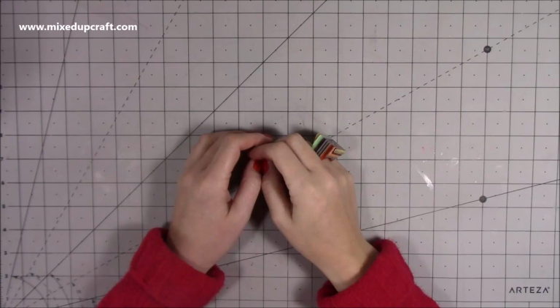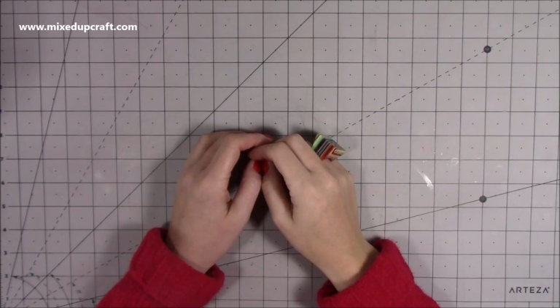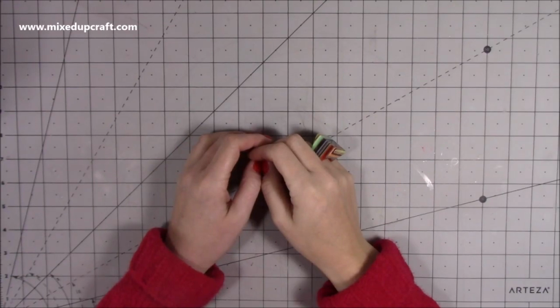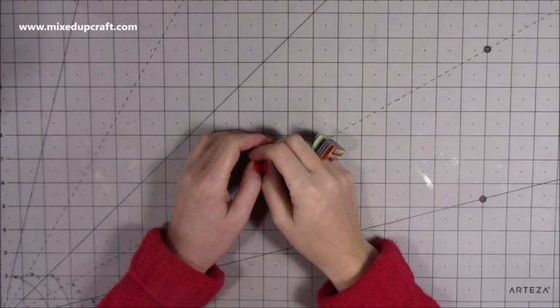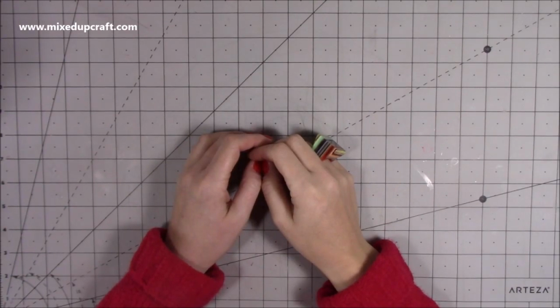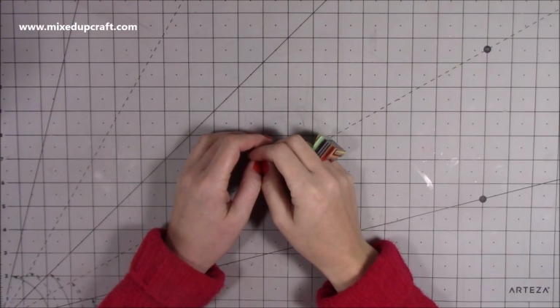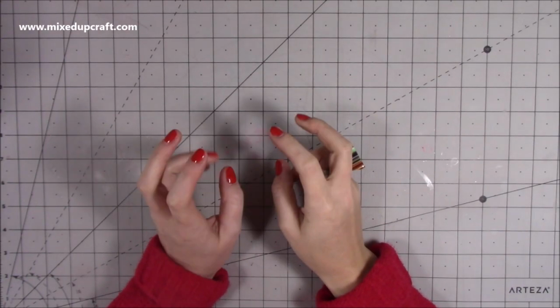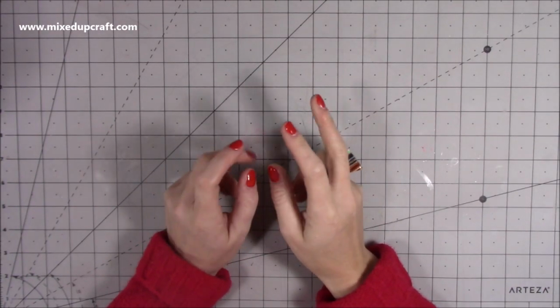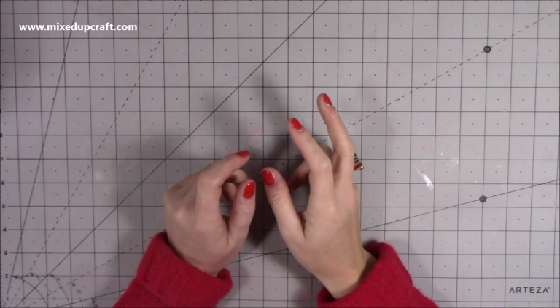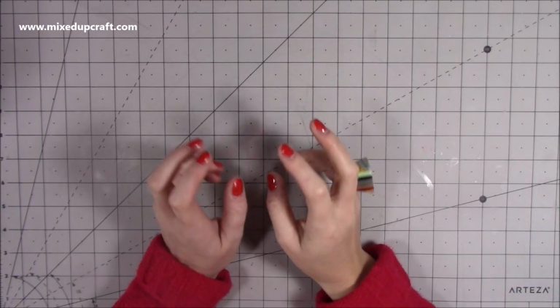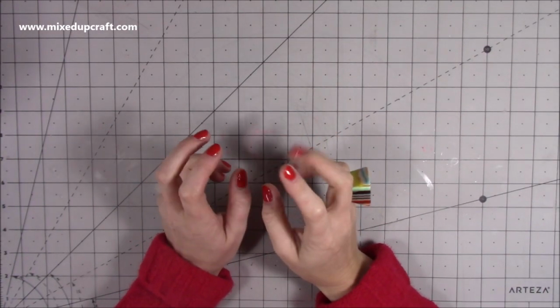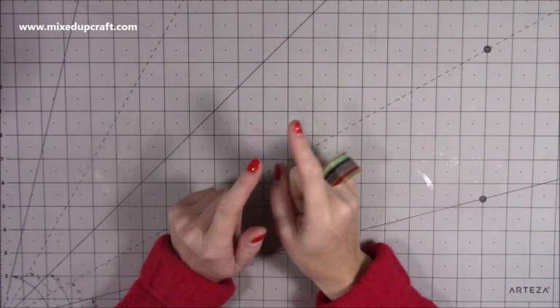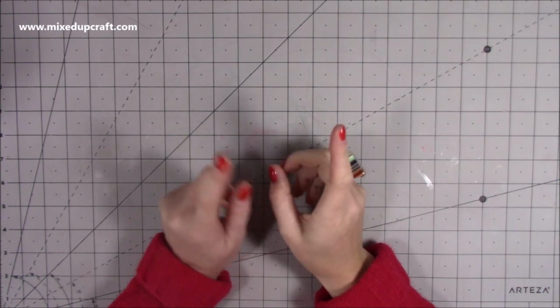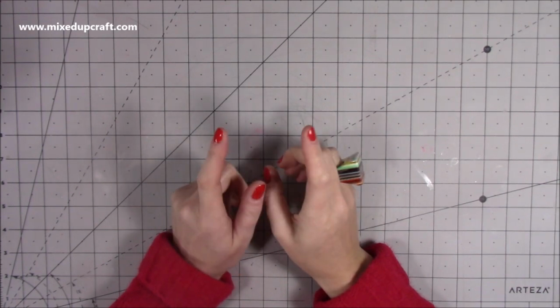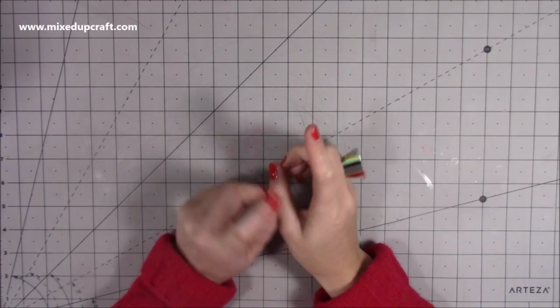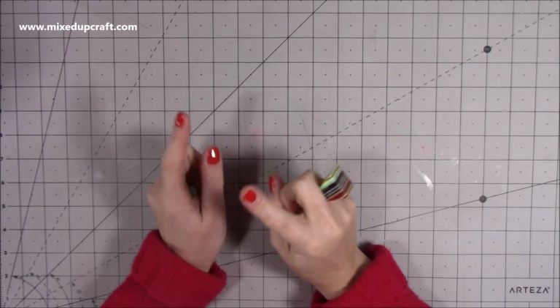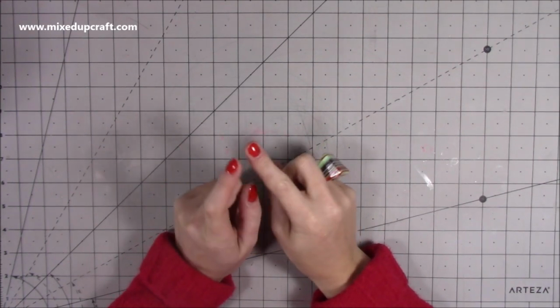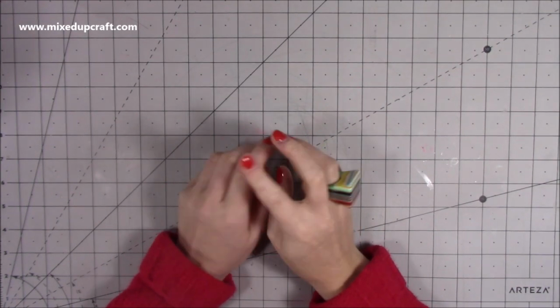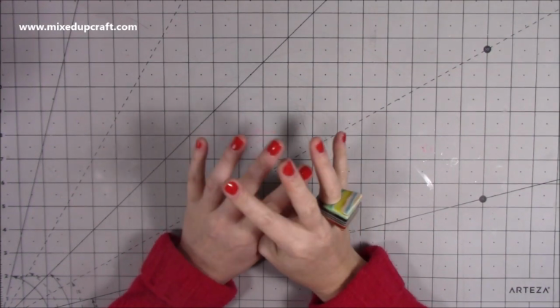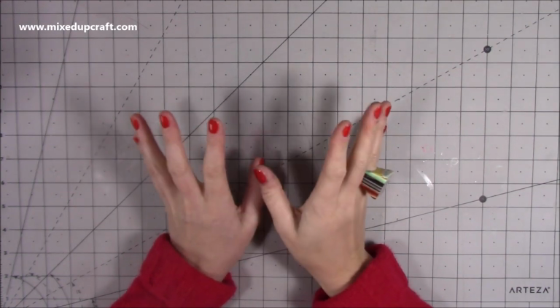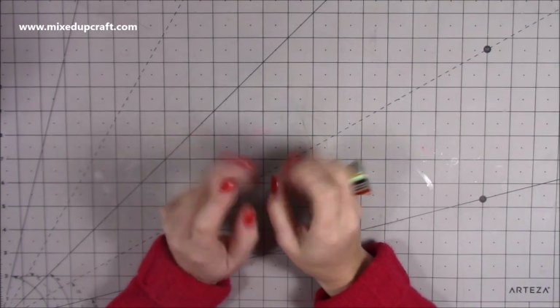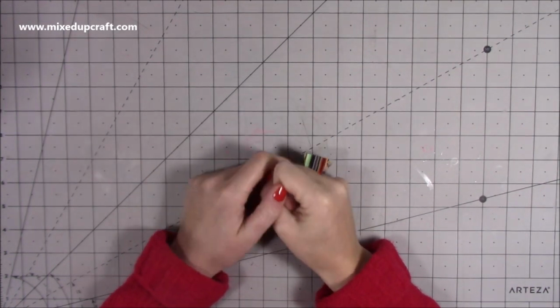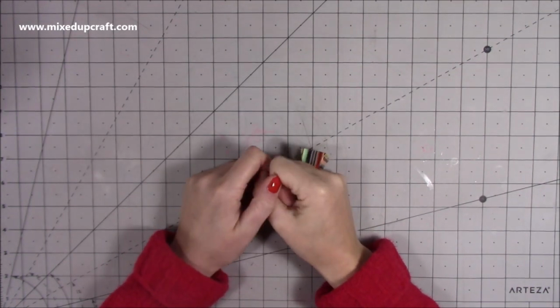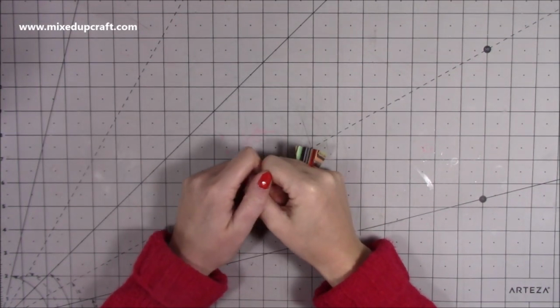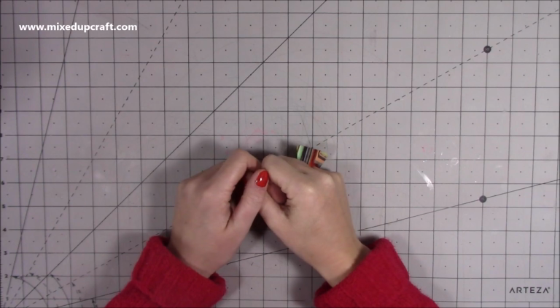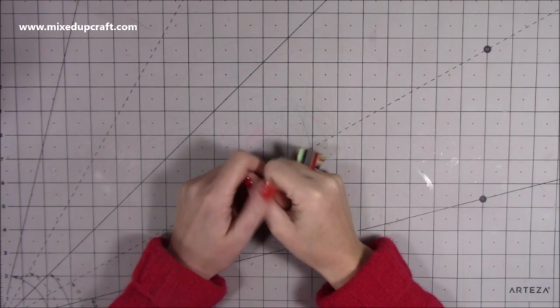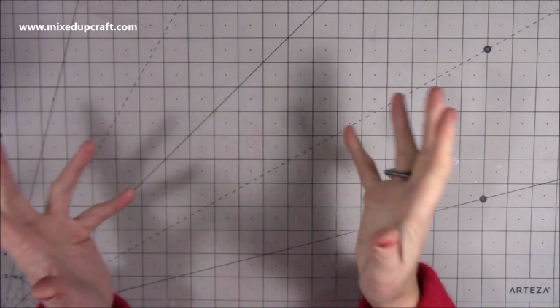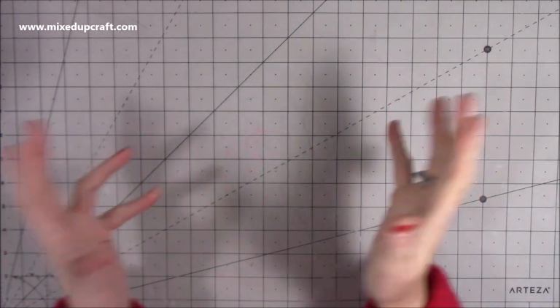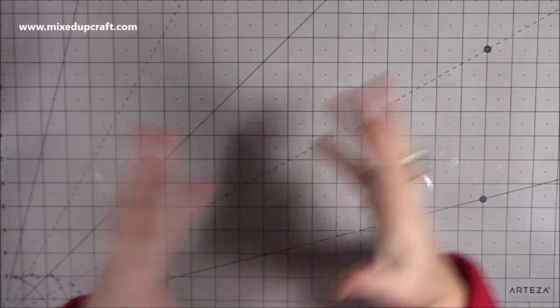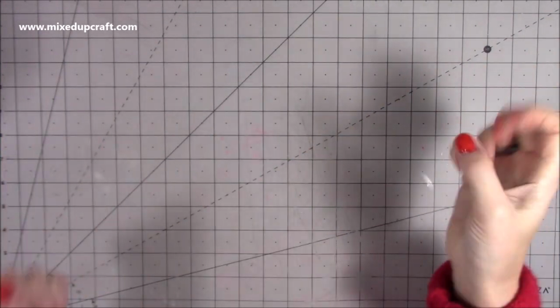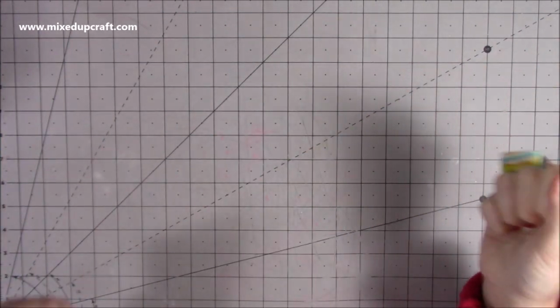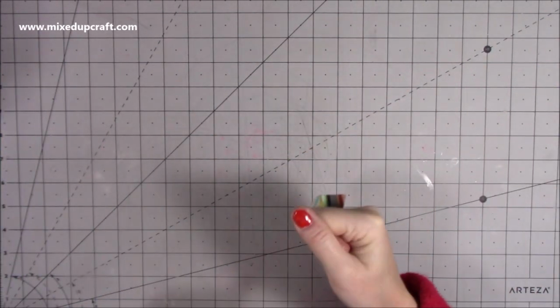Hi everybody, it's Sam at Mixed Up Craft. Thank you for watching today. I've got three things to show you: one is paper craft related, one is crafty, and one is just very different but I think some of you will still like to have a little nose and I just want to share it and thank the people that sent them to me.